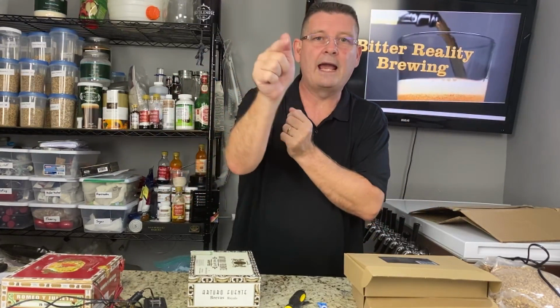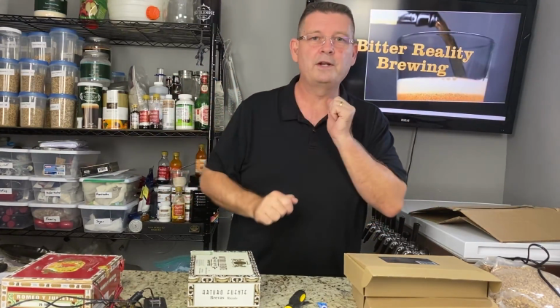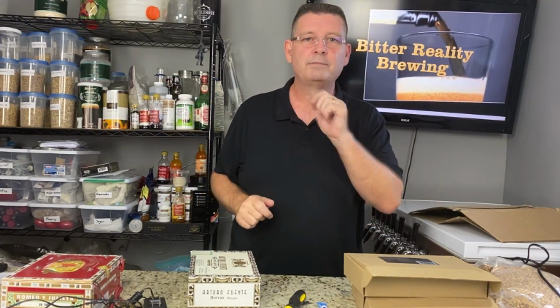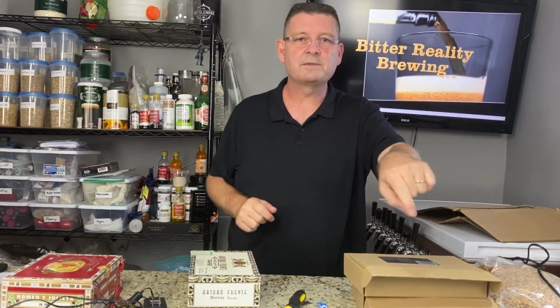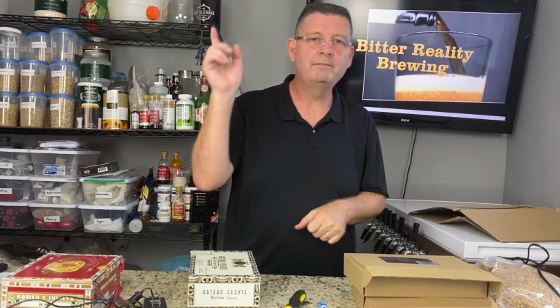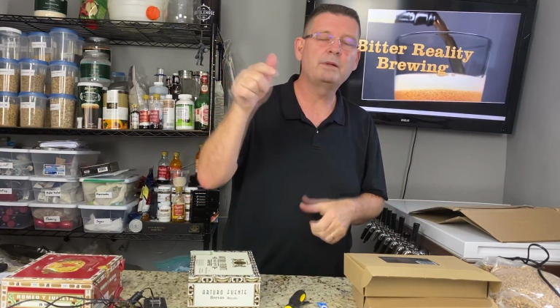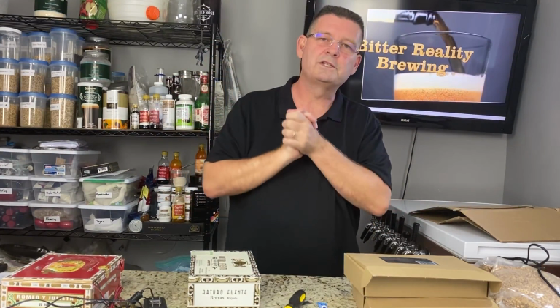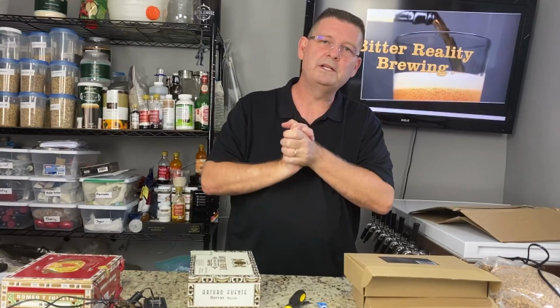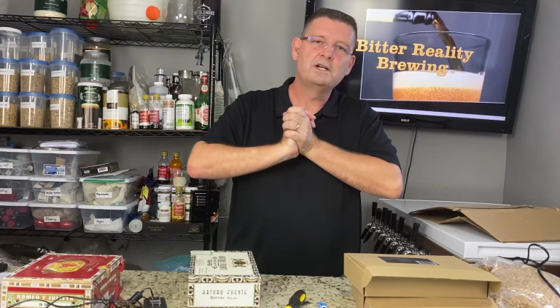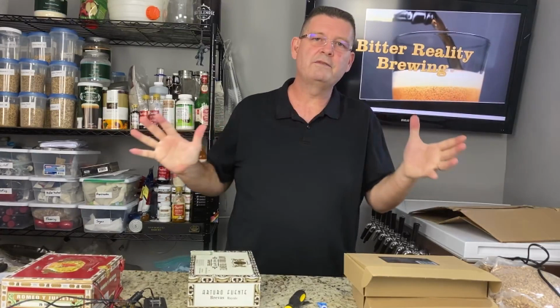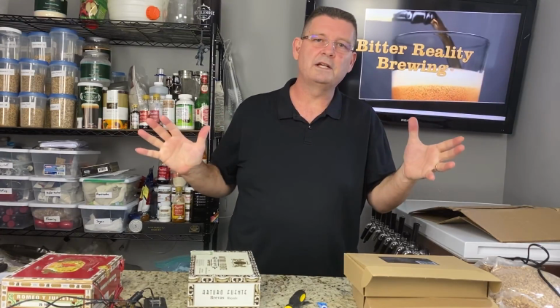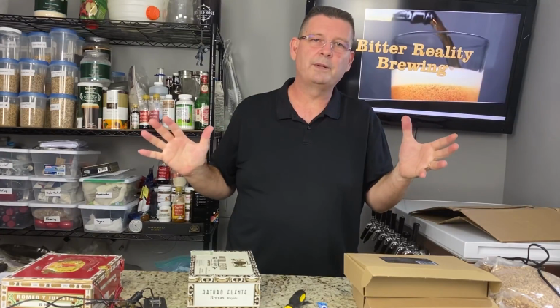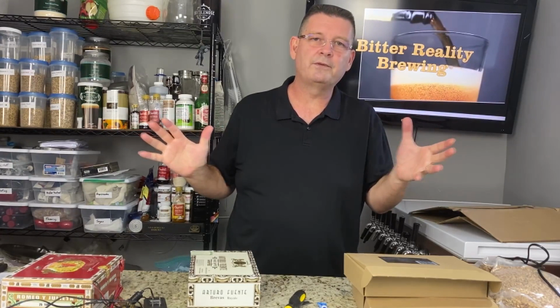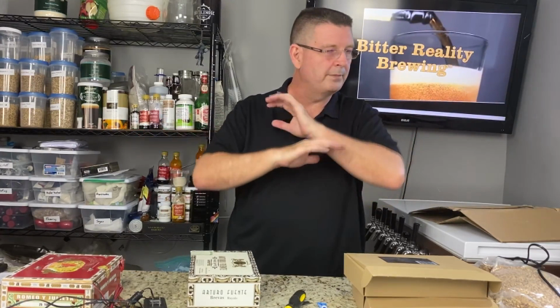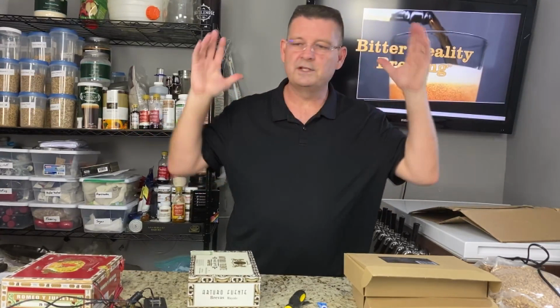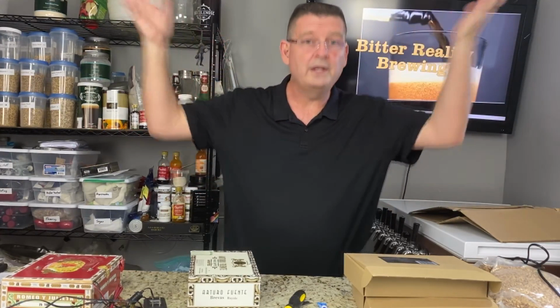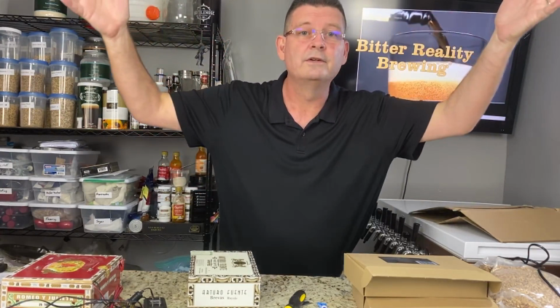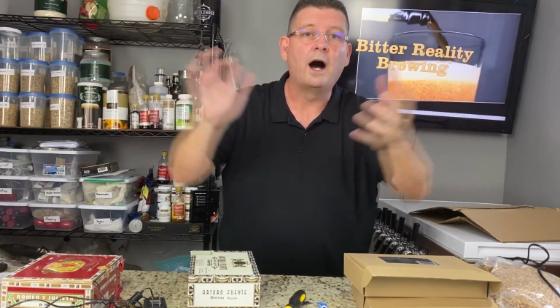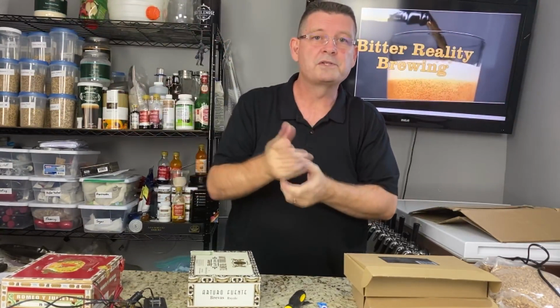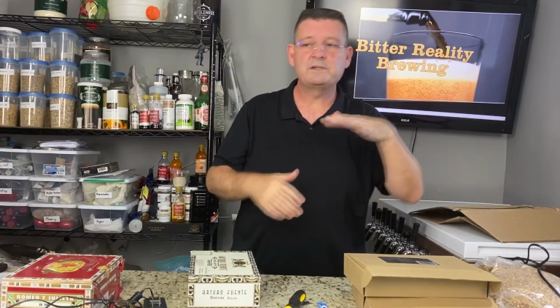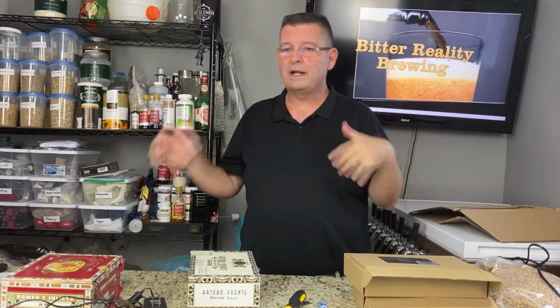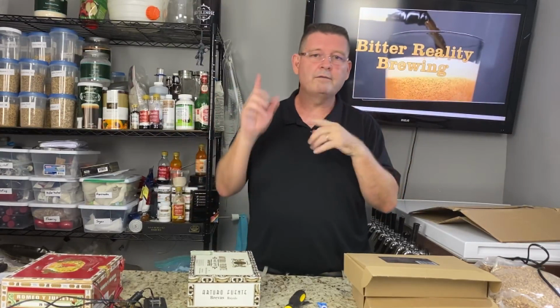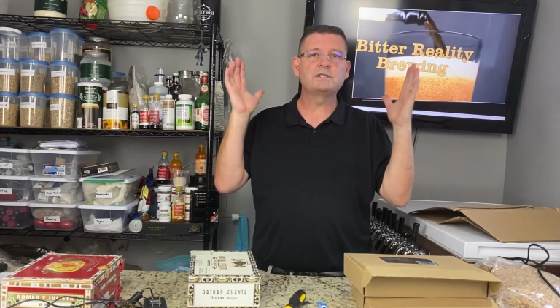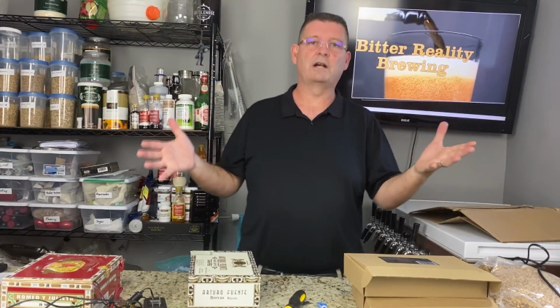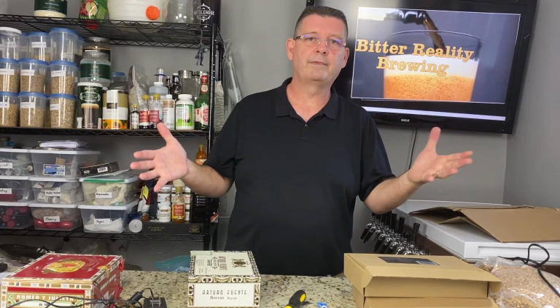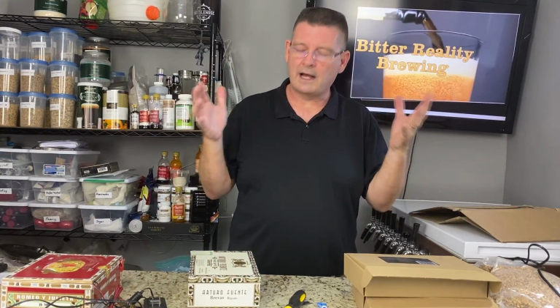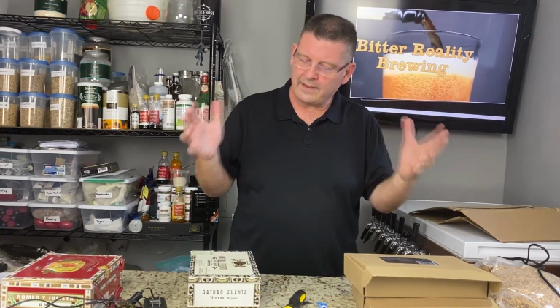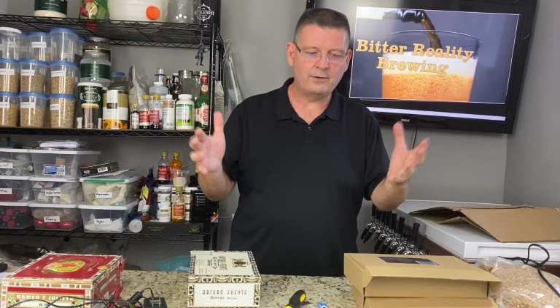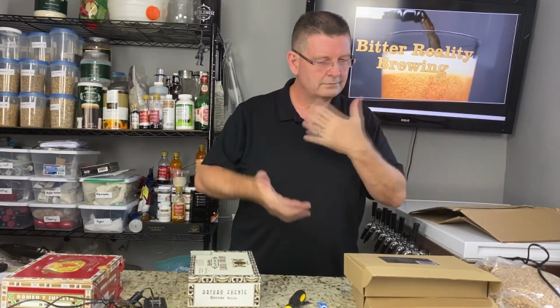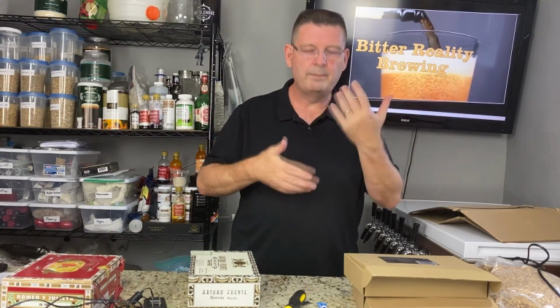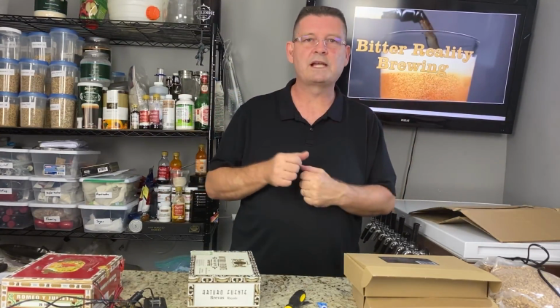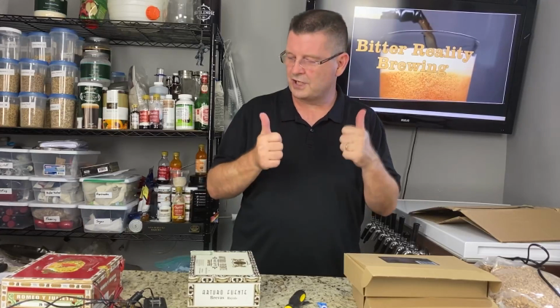Before I do, please hit subscribe. Please share the video to any of your beer brewing friends or beer friends or just friends. Post it on Facebook, Reddit, wherever — just share. That's how we build this site.